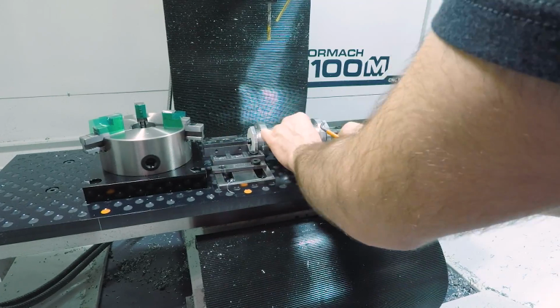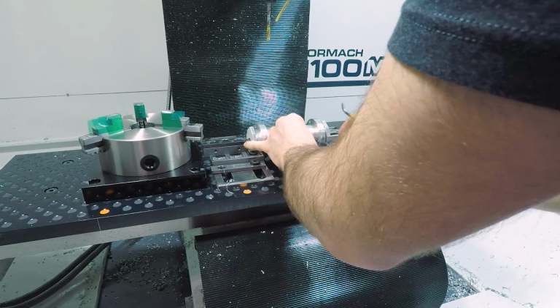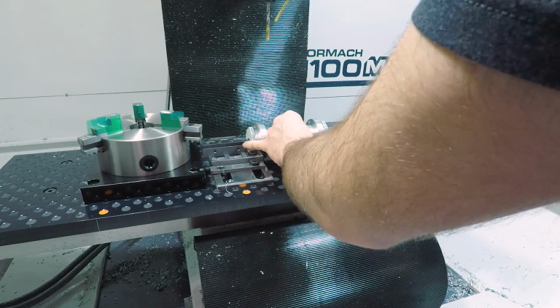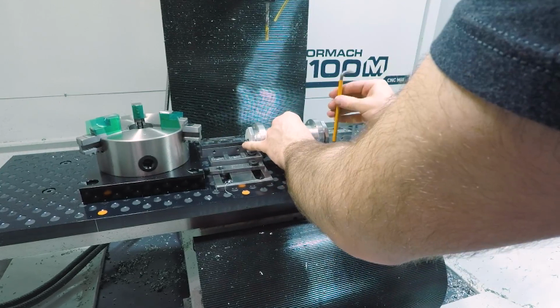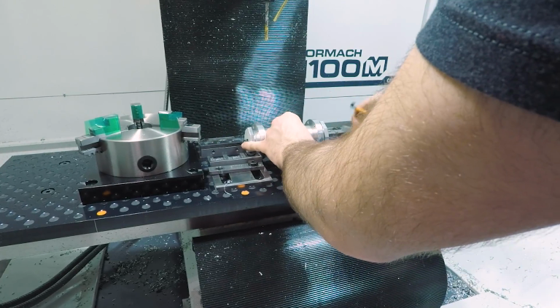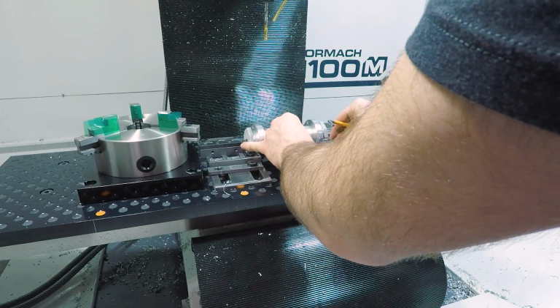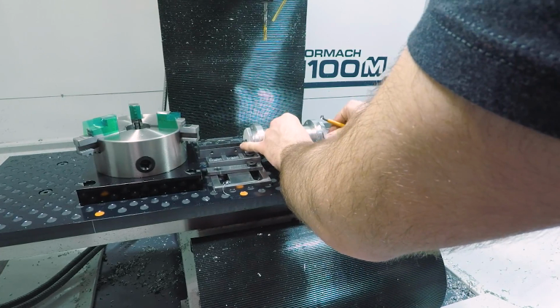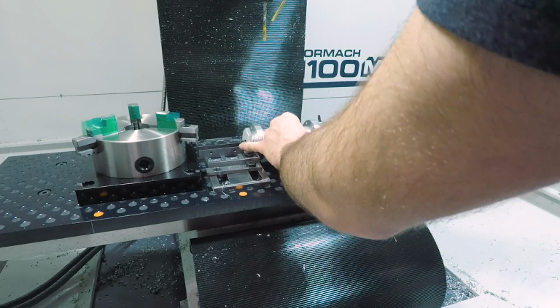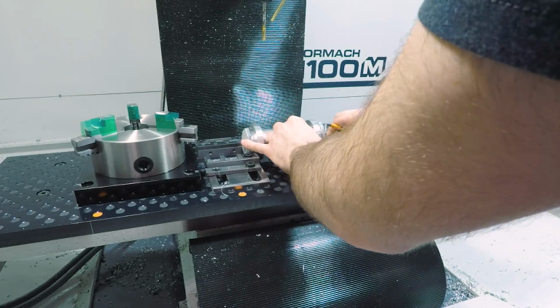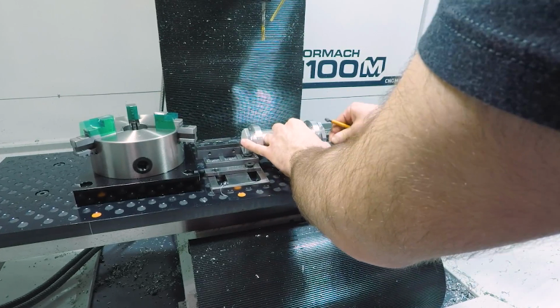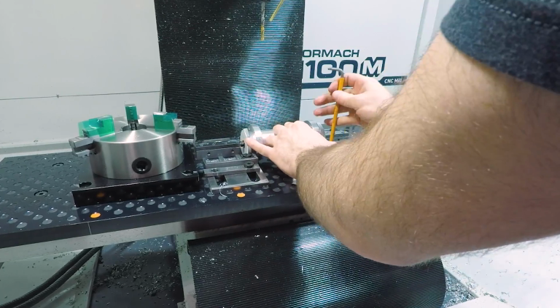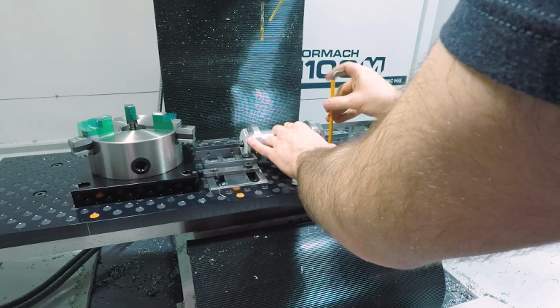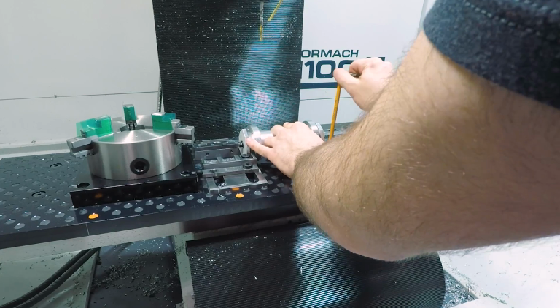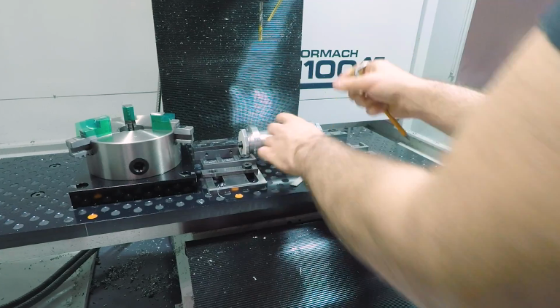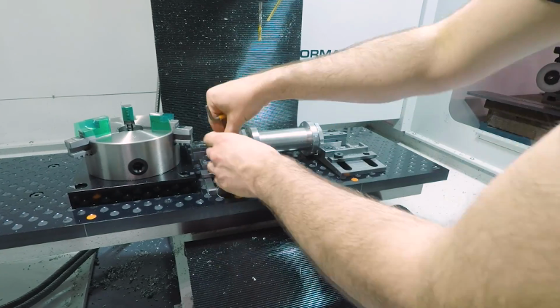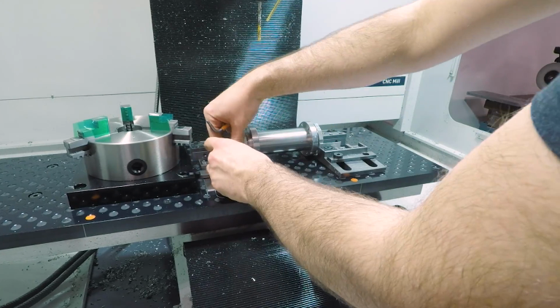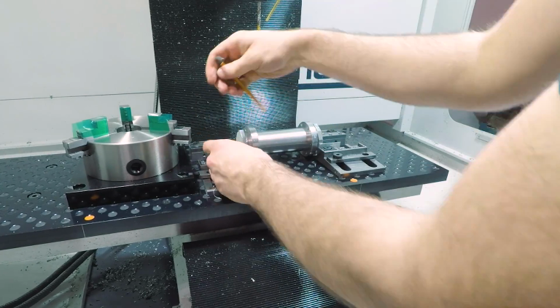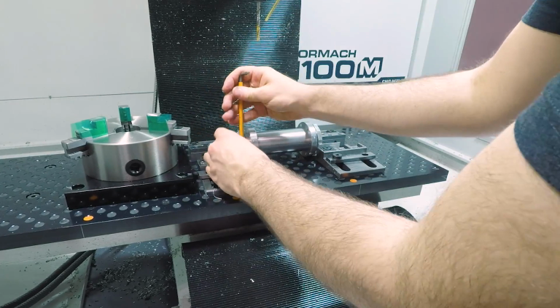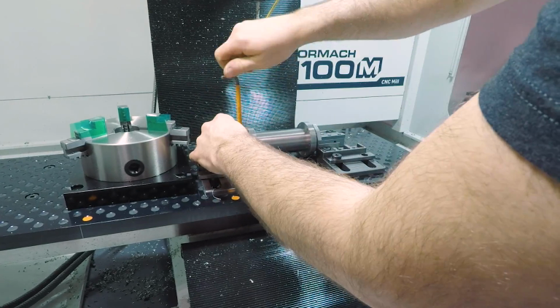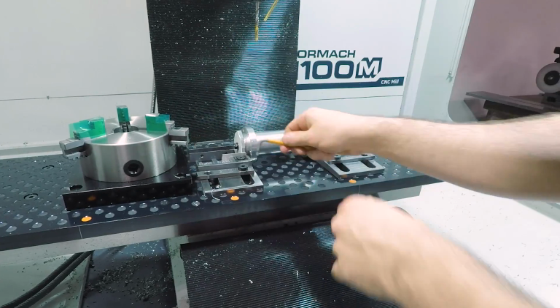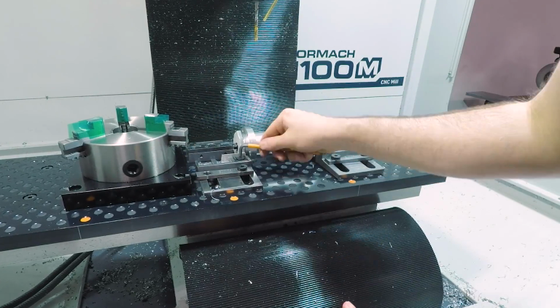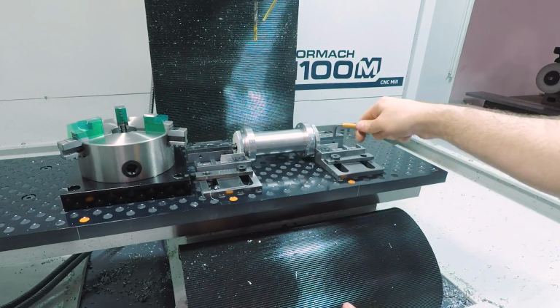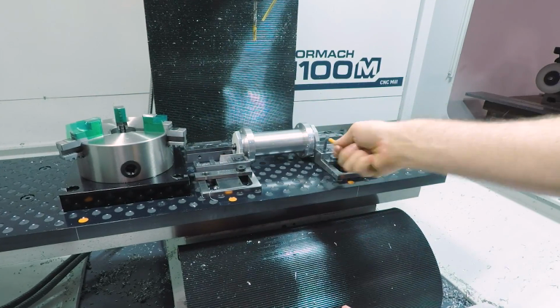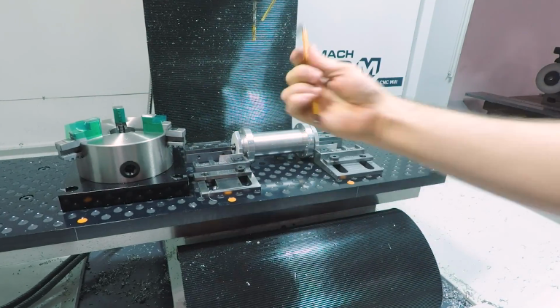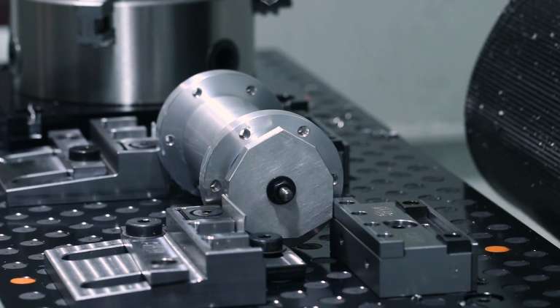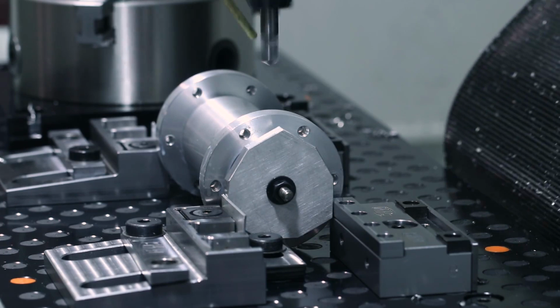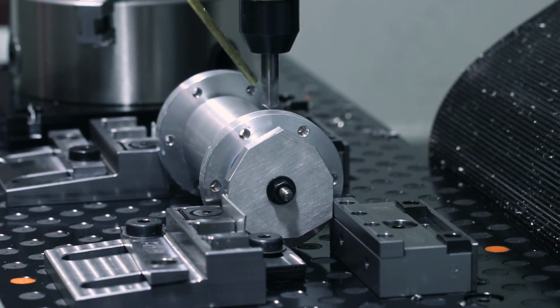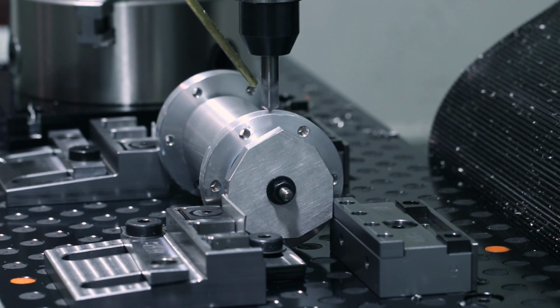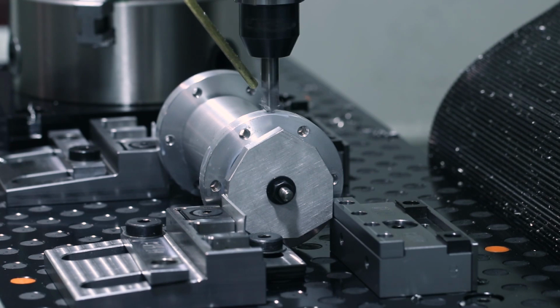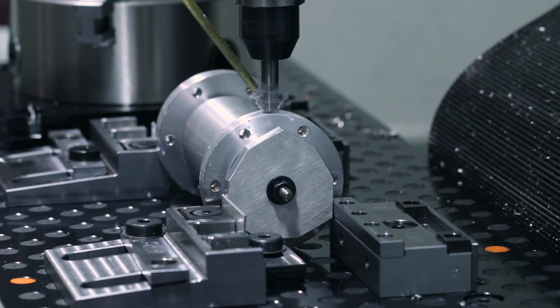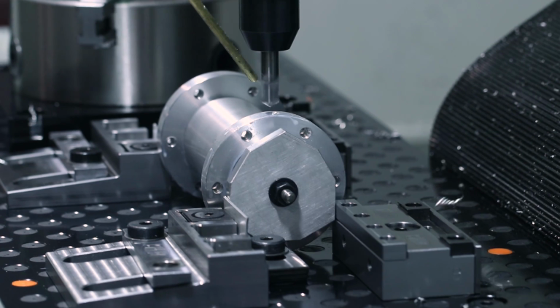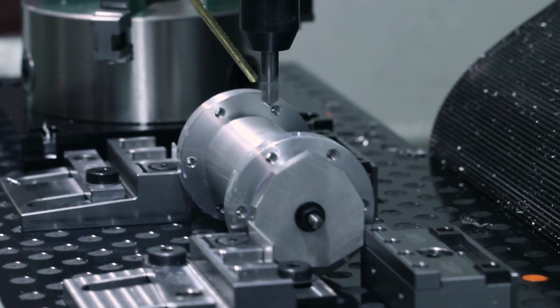And another quick tip: if you're going to use your mod vices like this with no parallels and the part resting directly on the fixture plate, you'll need to use some shim — 60 thou or so — between the part and the tiny vices or pit bulls.